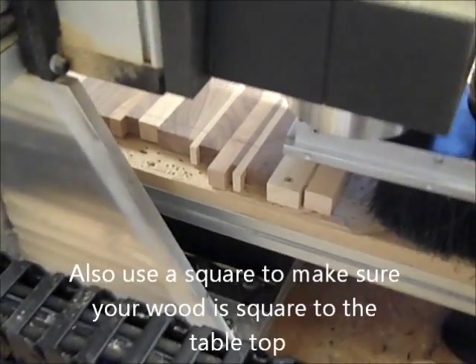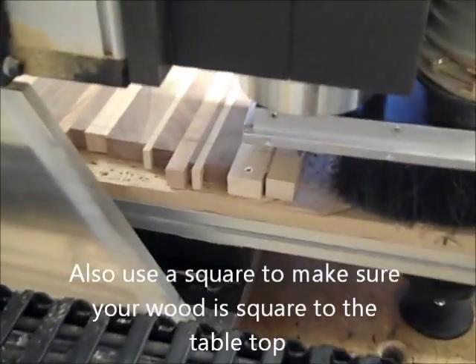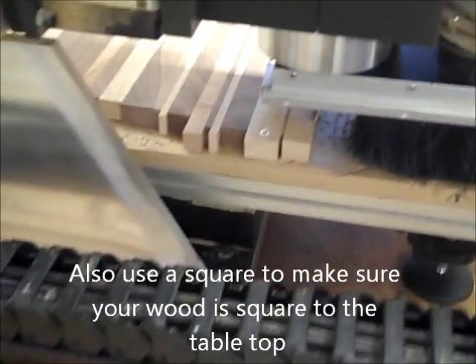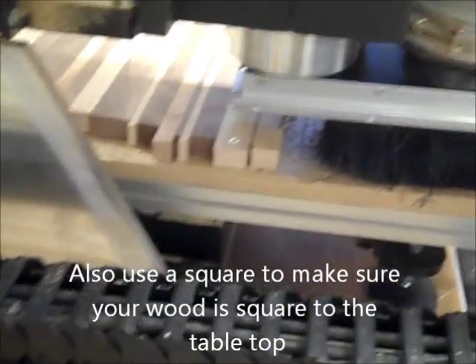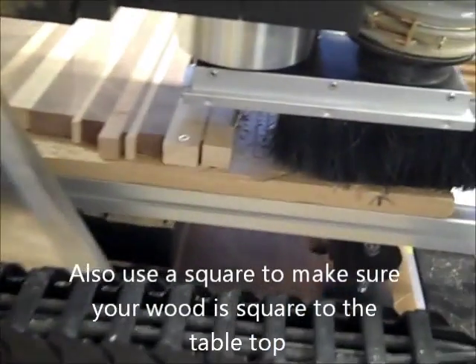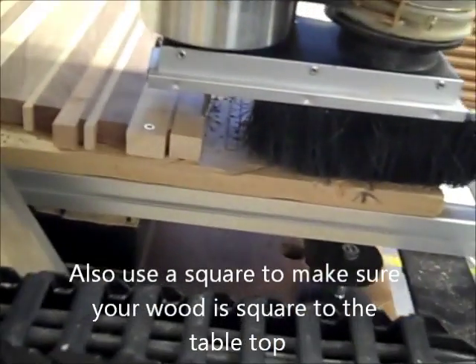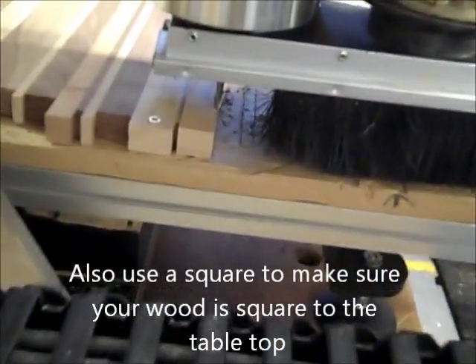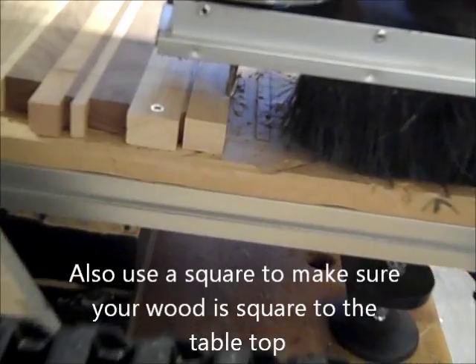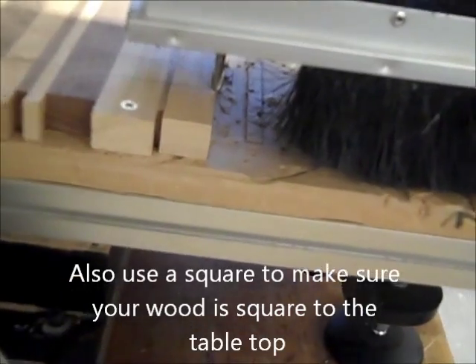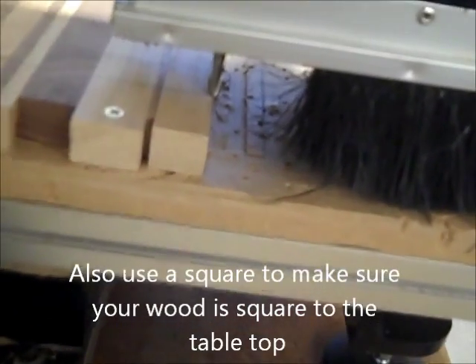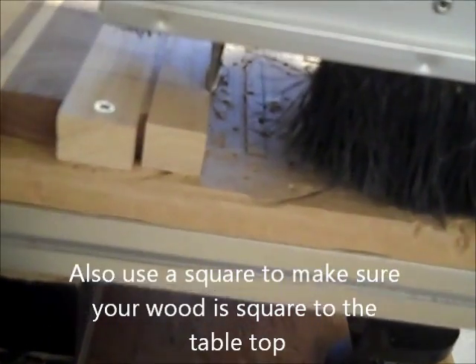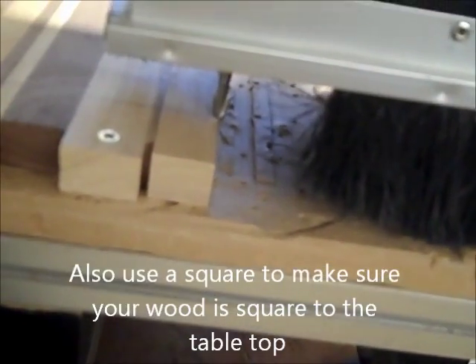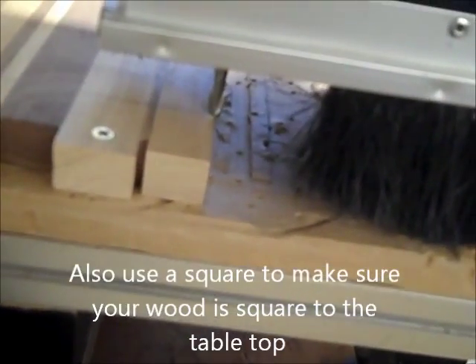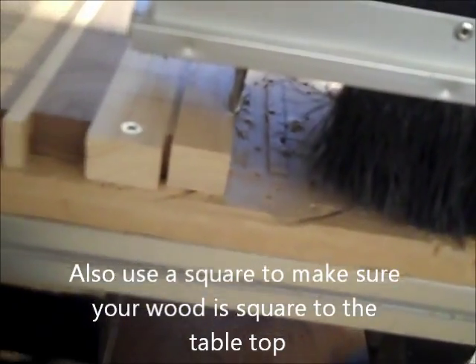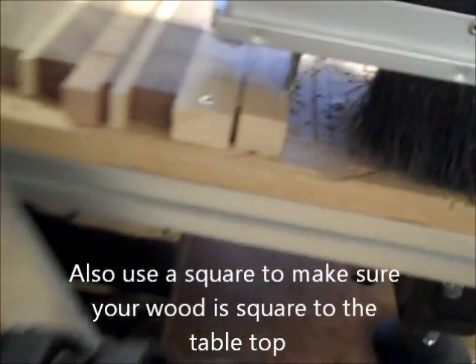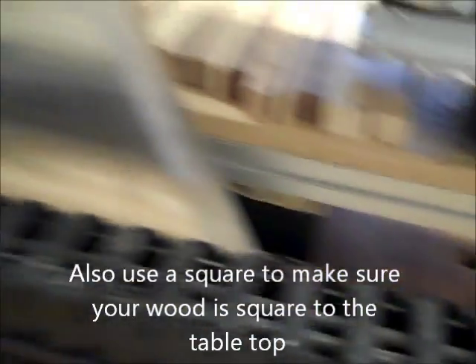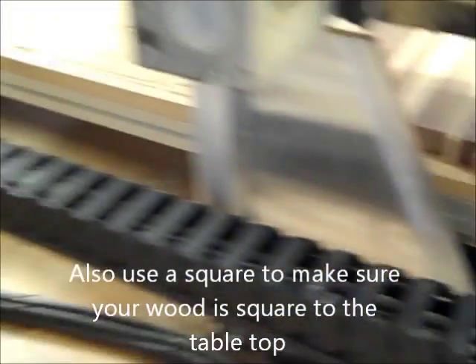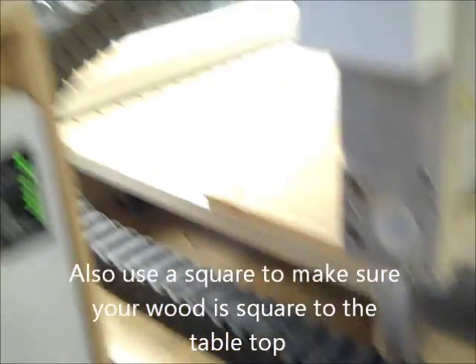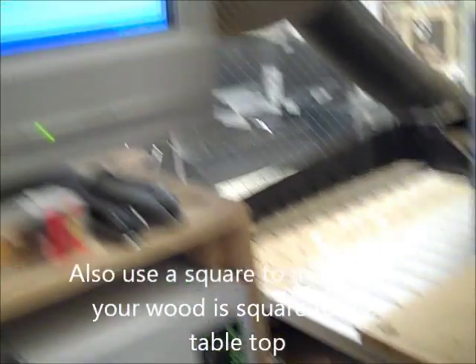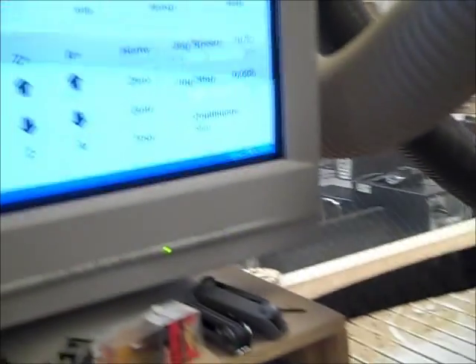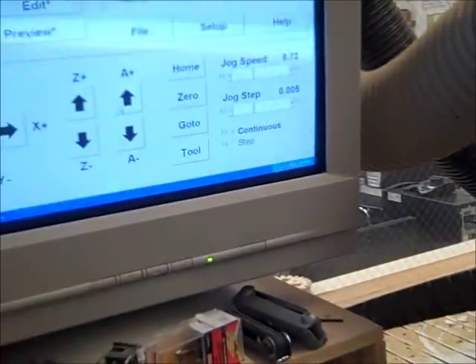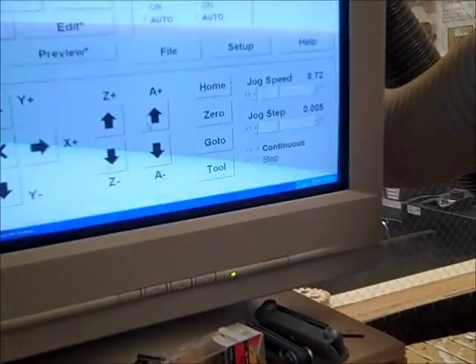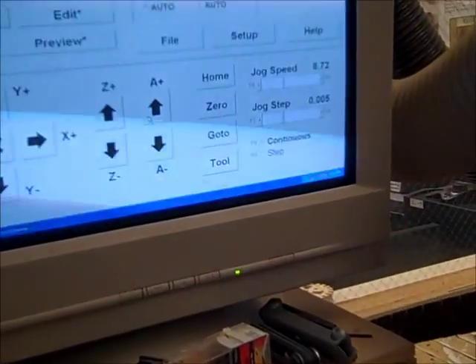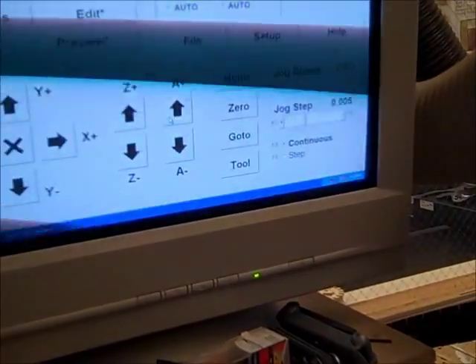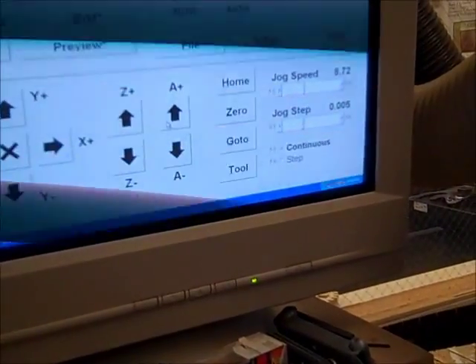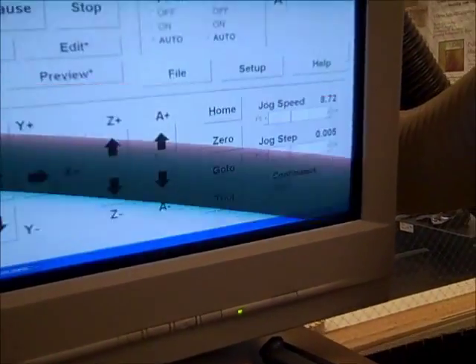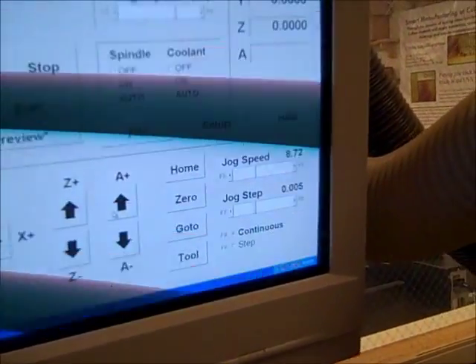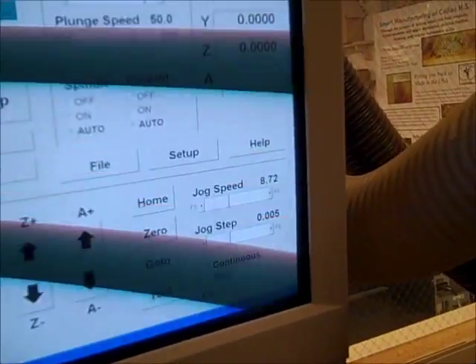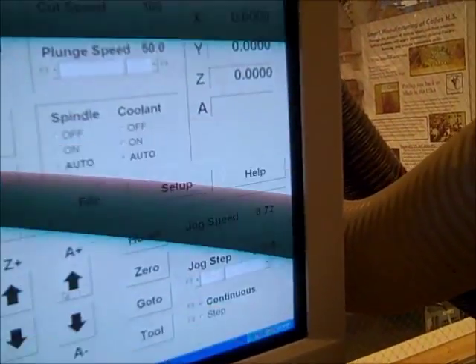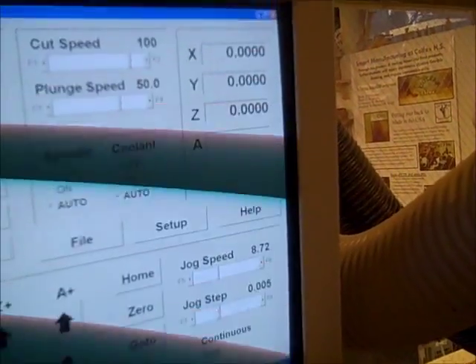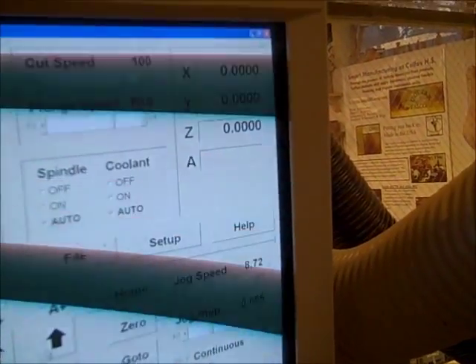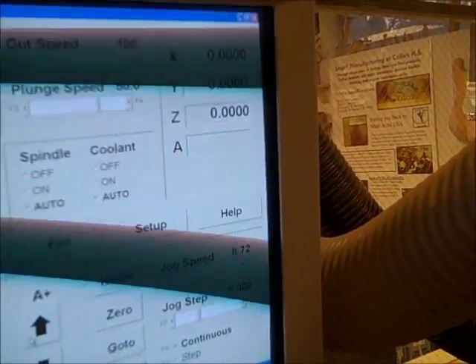Bring the ball end mill — a quarter inch ball end mill — to the lower left hand corner. Then on the screen, I need to hit zero to zero it out, so my coordinates are zero, zero, zero.